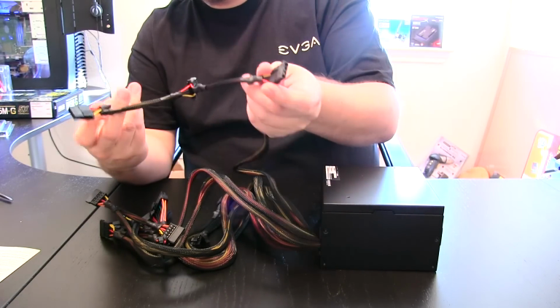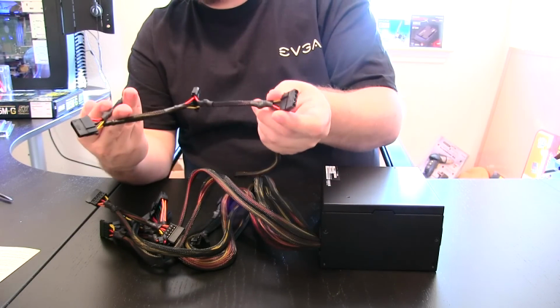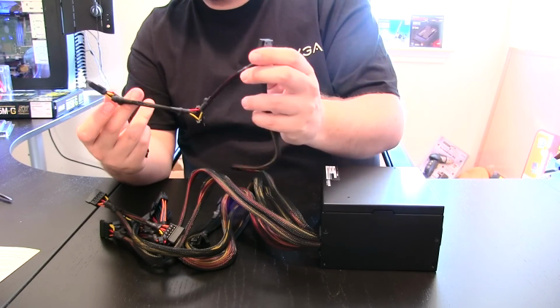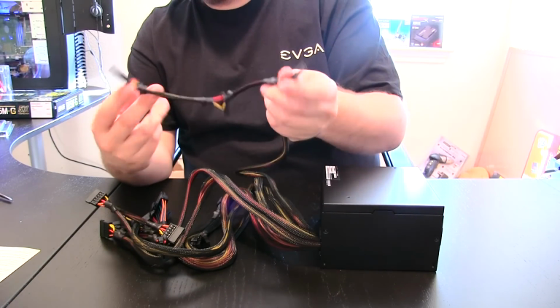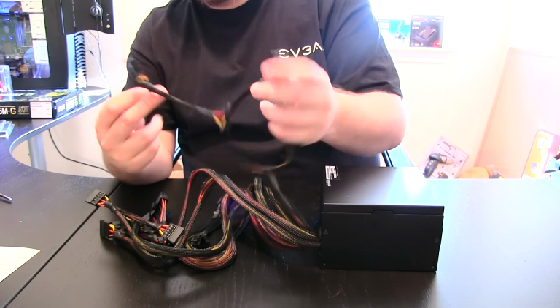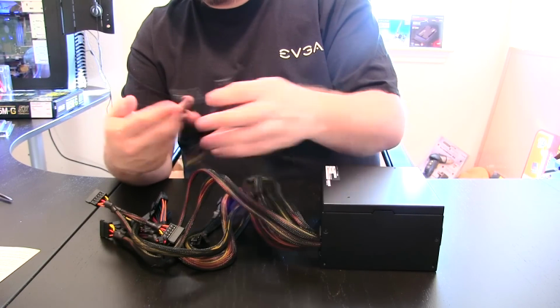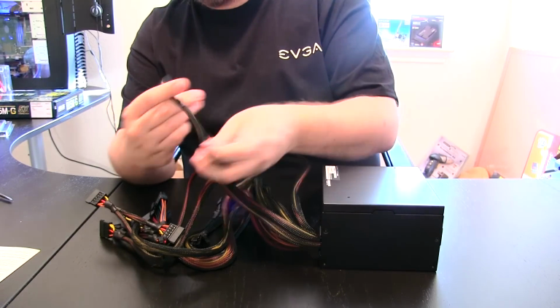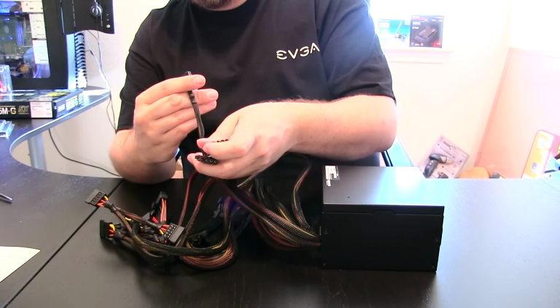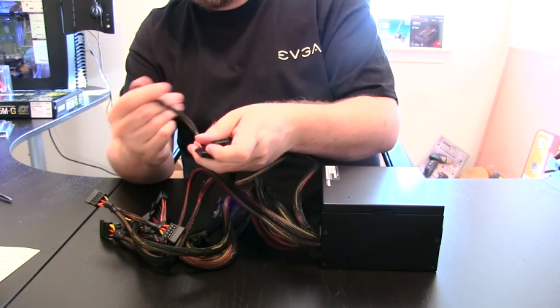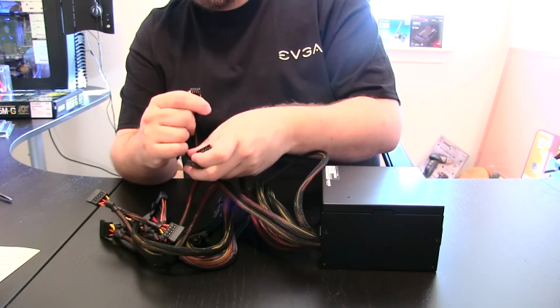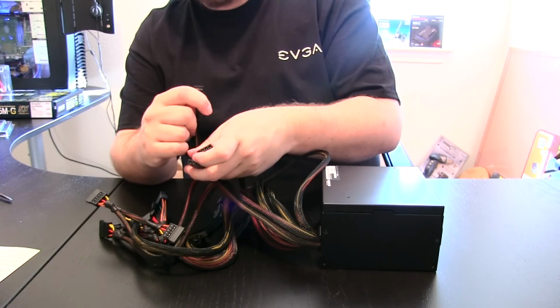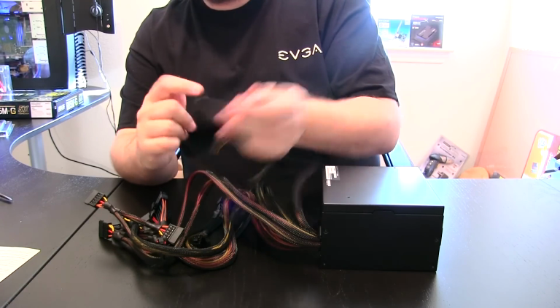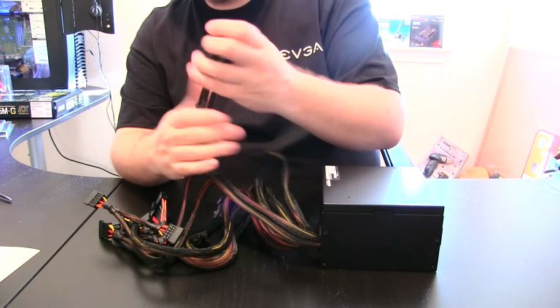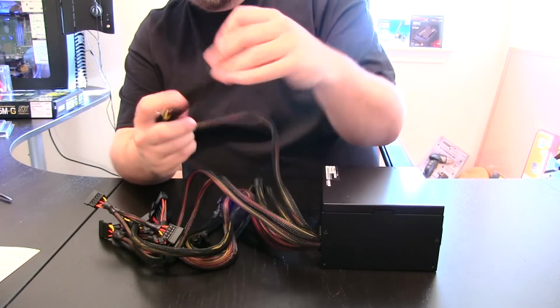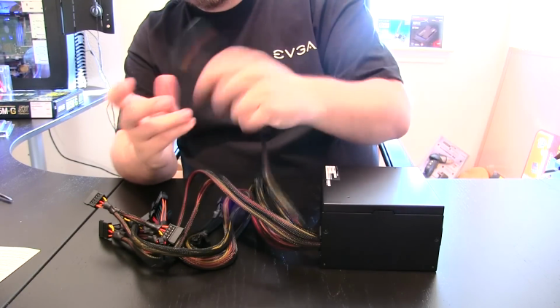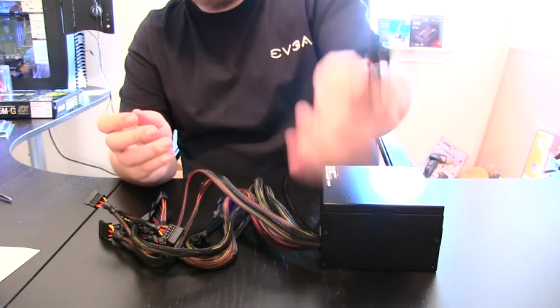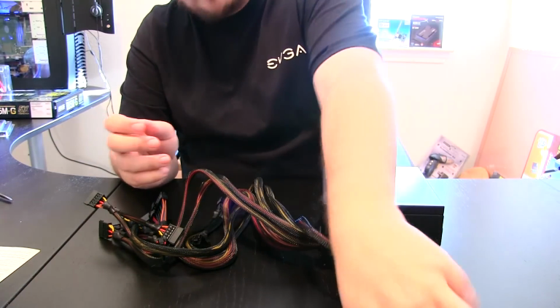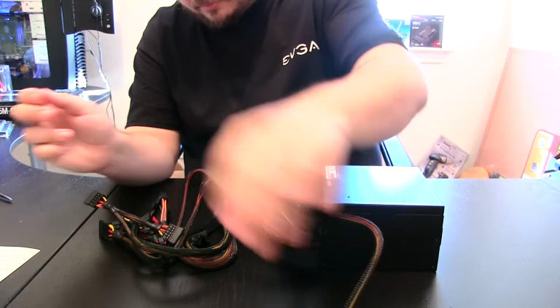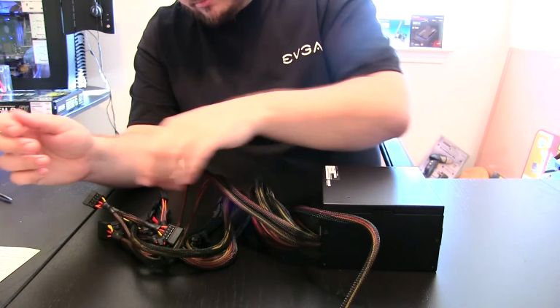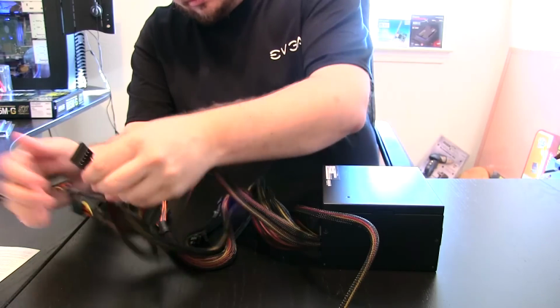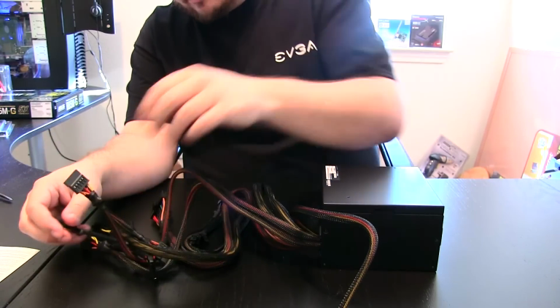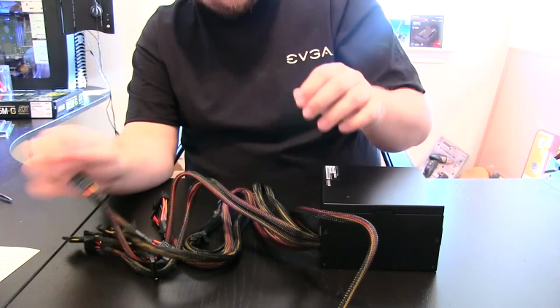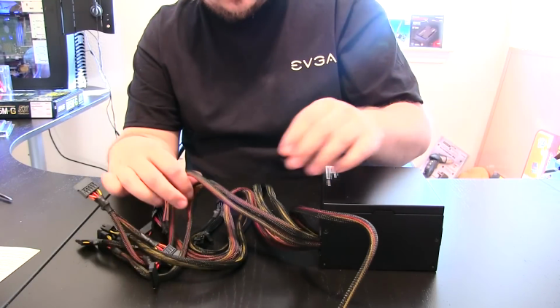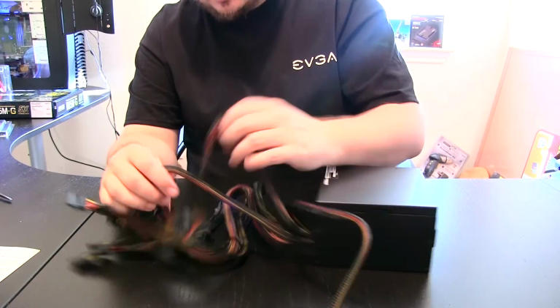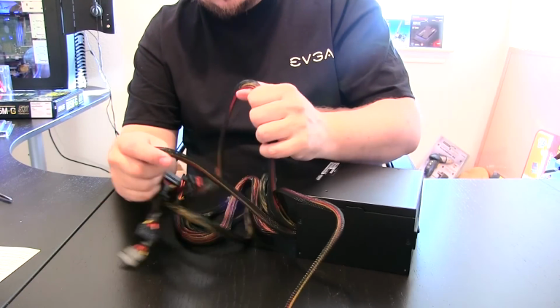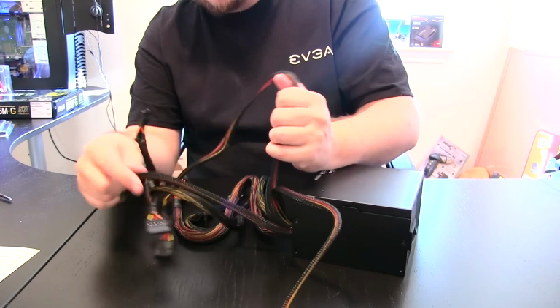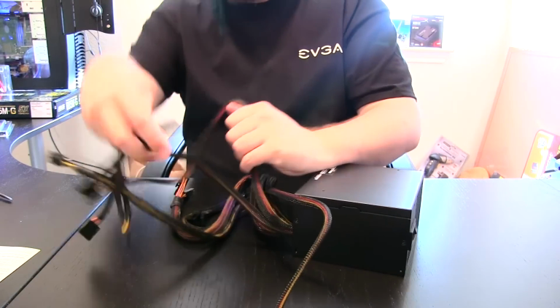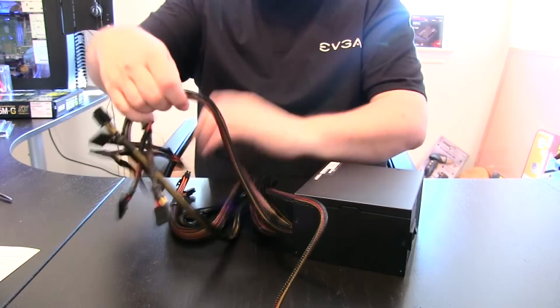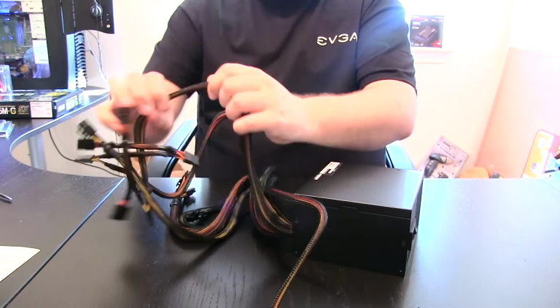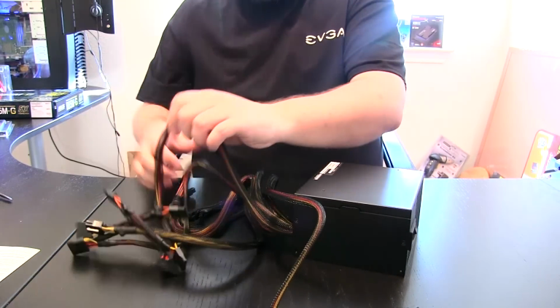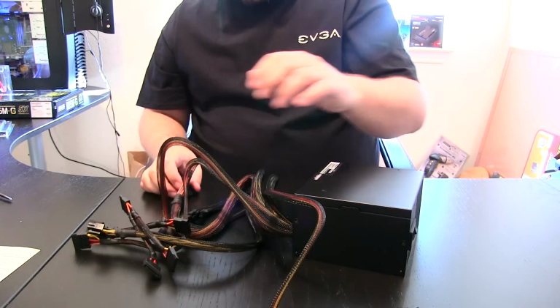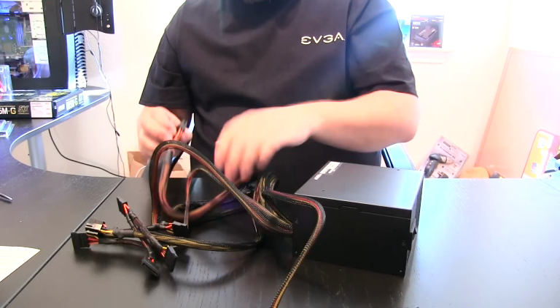We have four molex connectors and a floppy power connector for those that still use a floppy, which is very few and far between. I'm surprised that's still included, but most PSUs still include those.